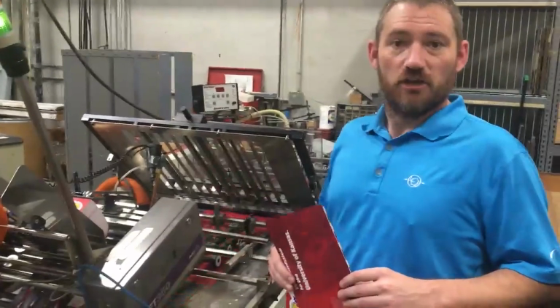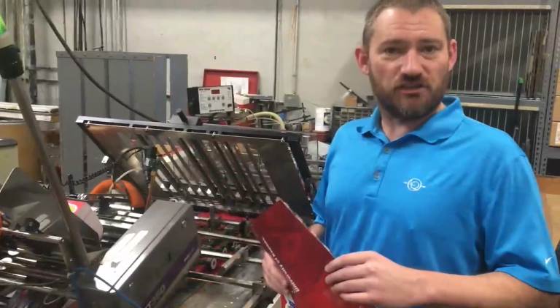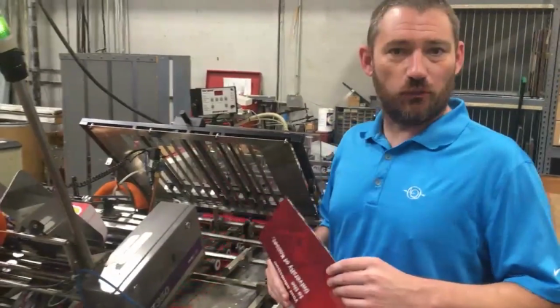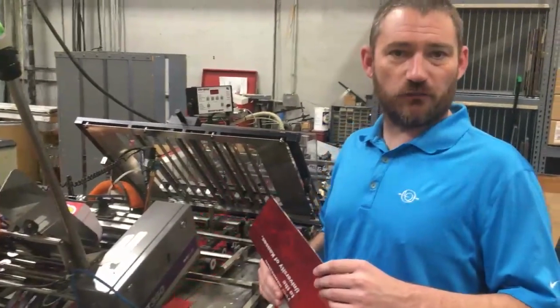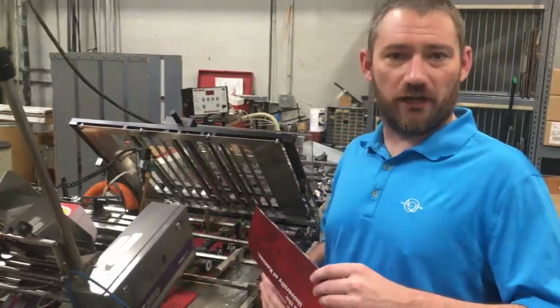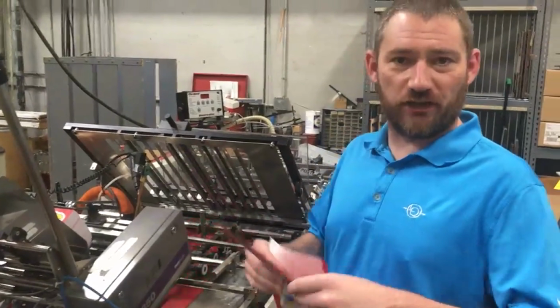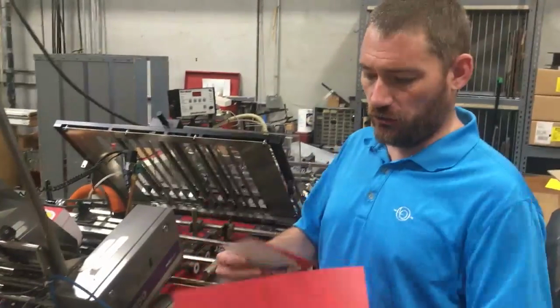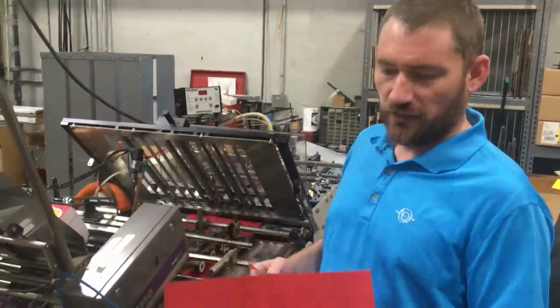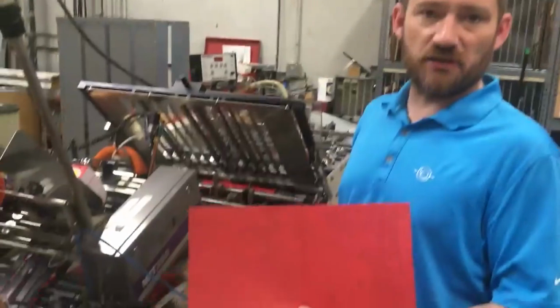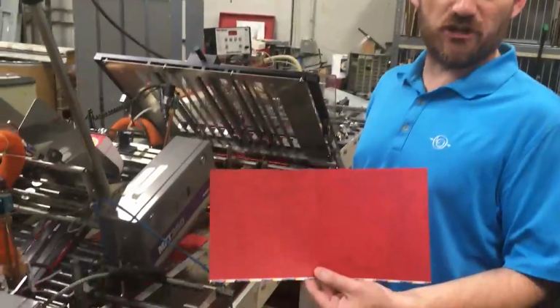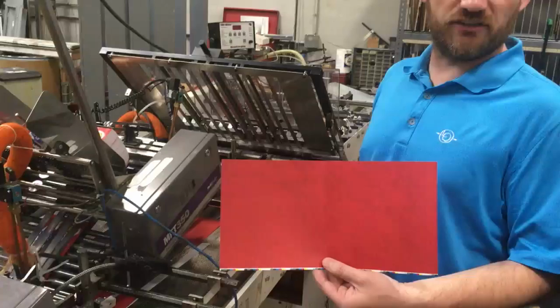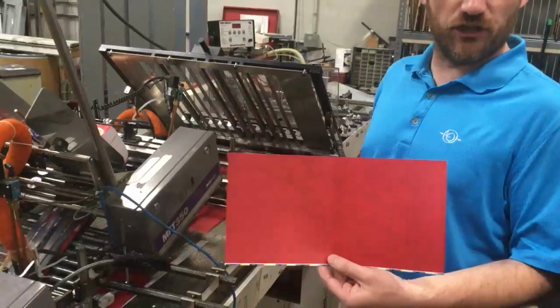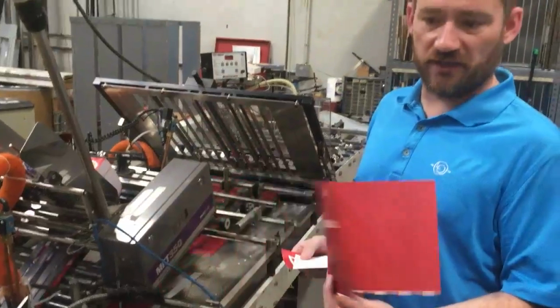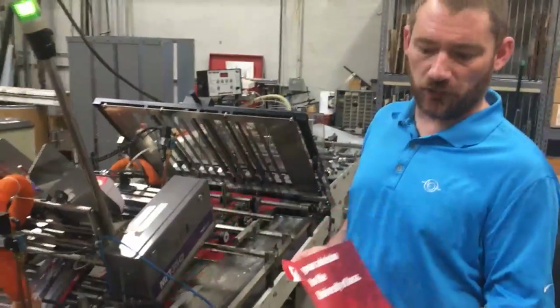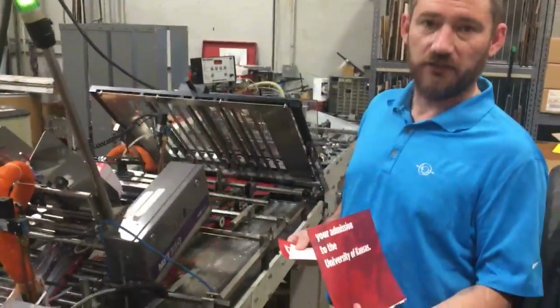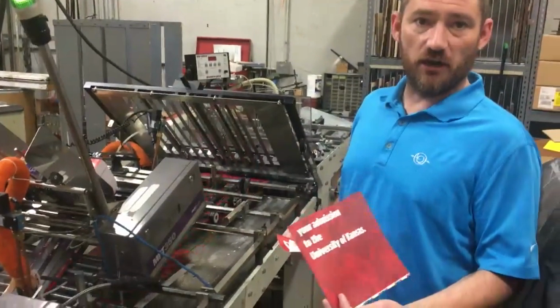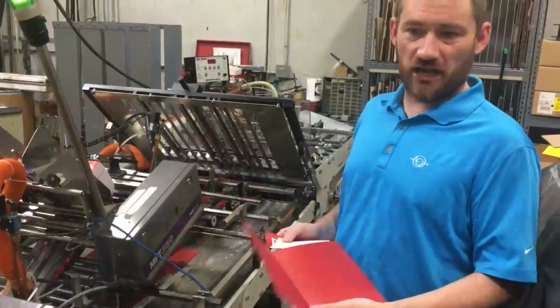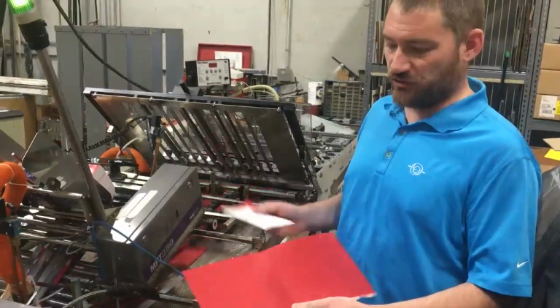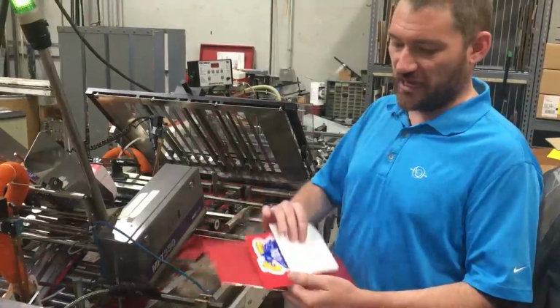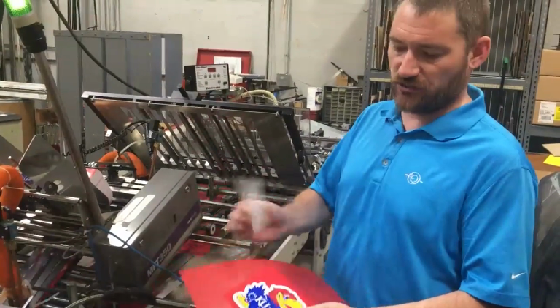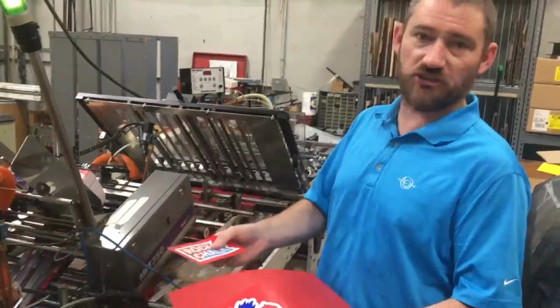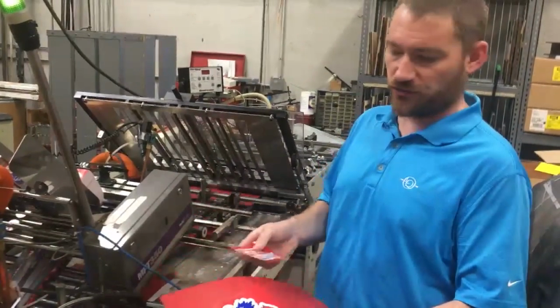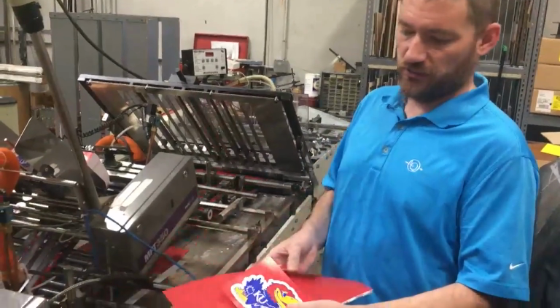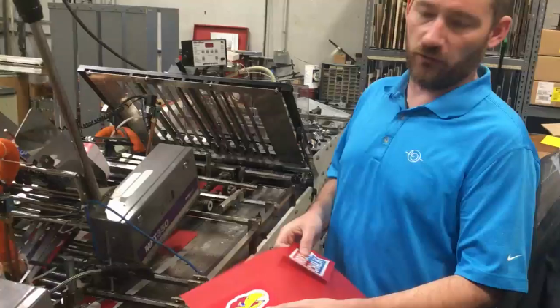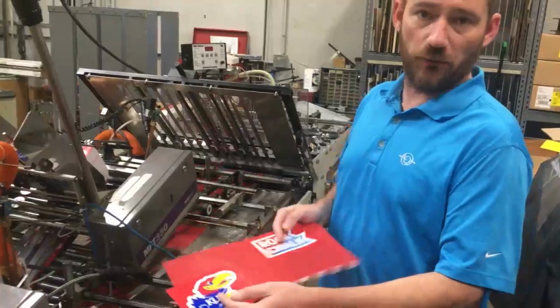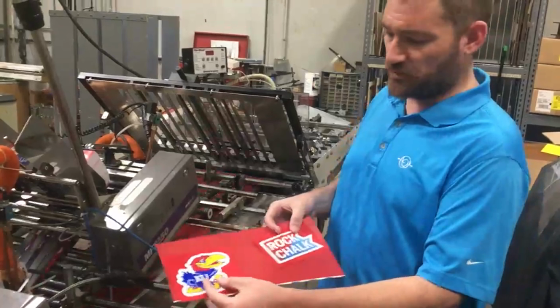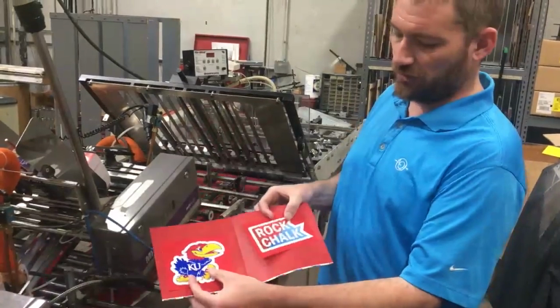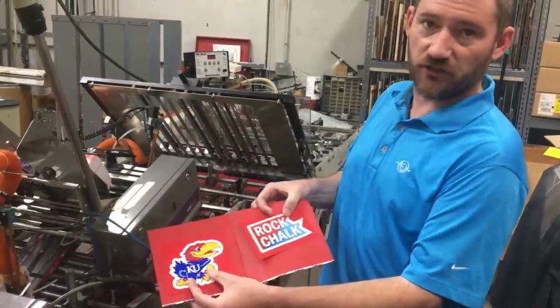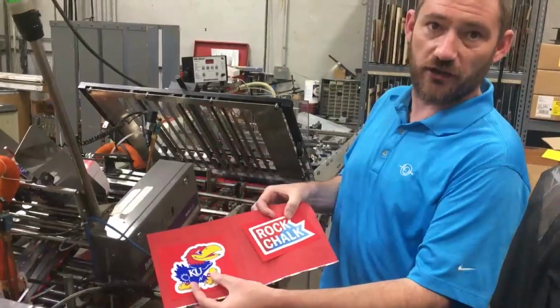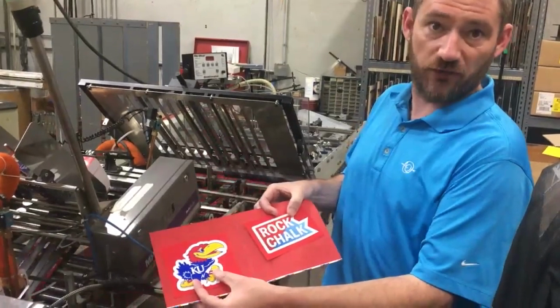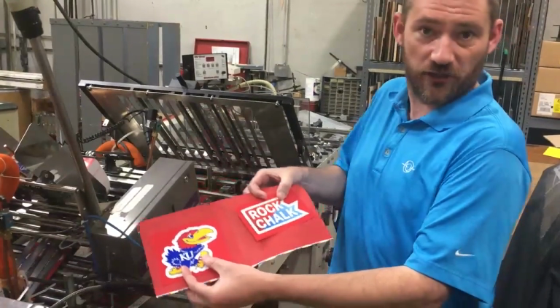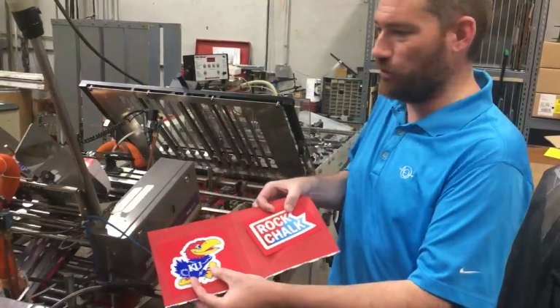This is a cool project we're working on for KU. This is a page out of what's eventually going to become a booklet. Our challenge is to attach these two stickers so that when you open the page in the booklet, the stickers are there and can be retrieved and used.